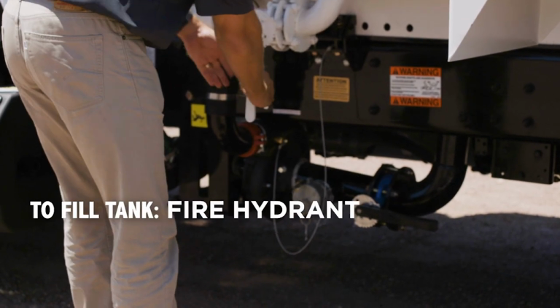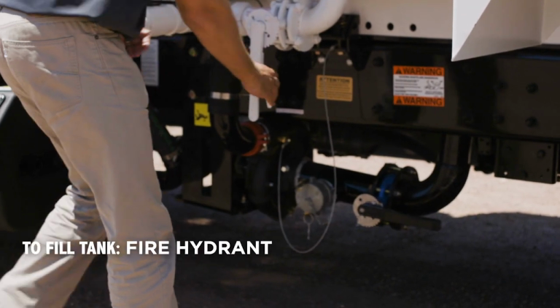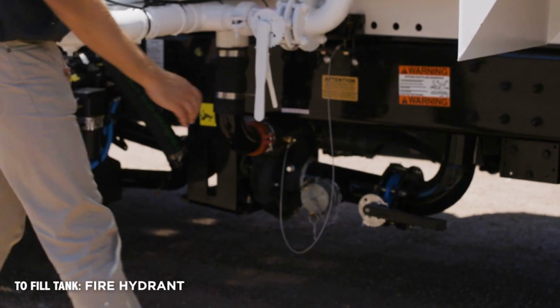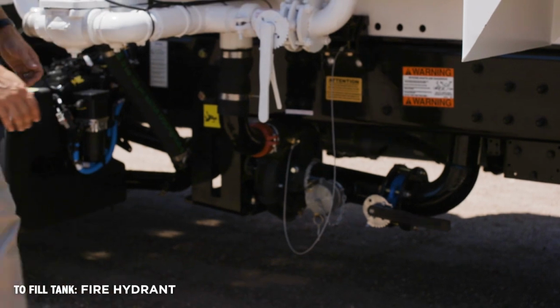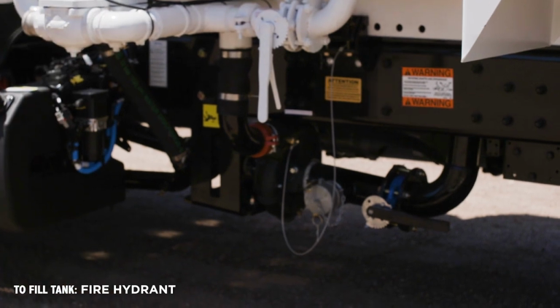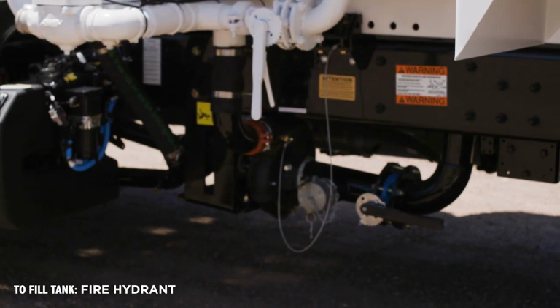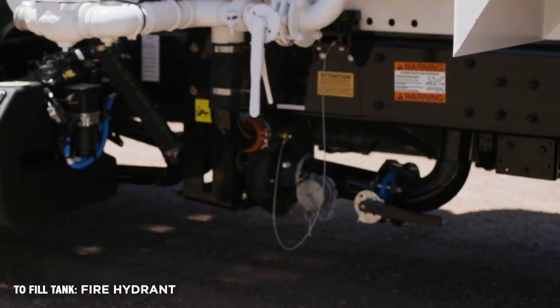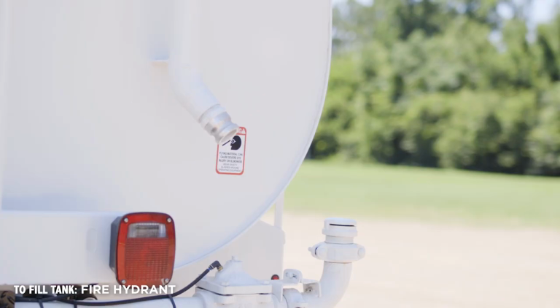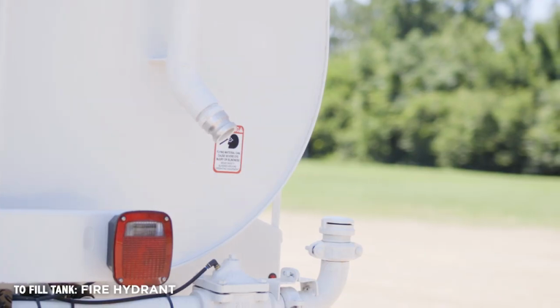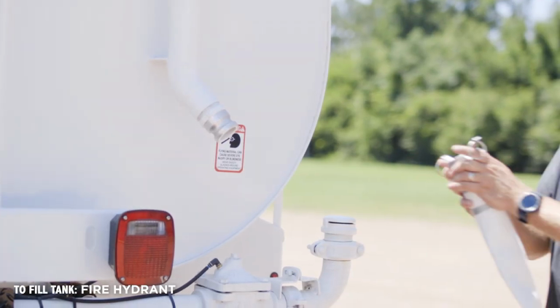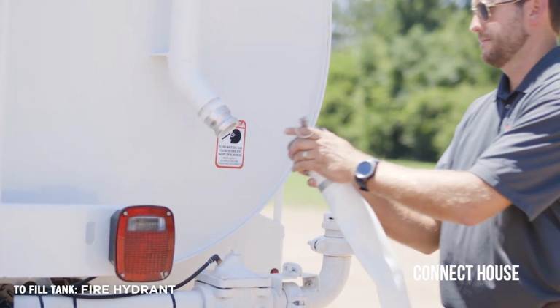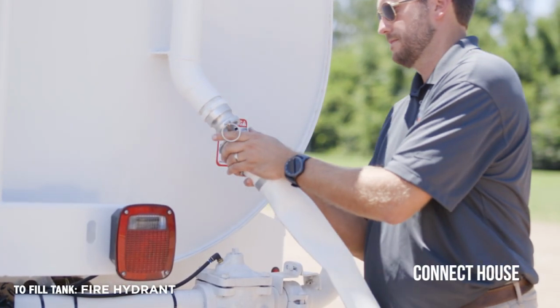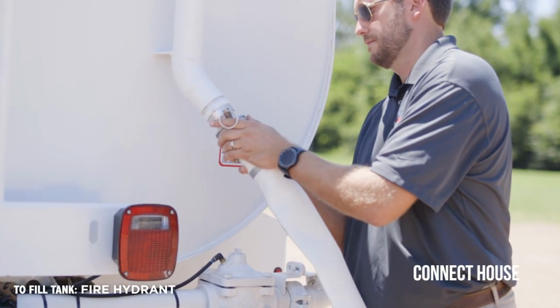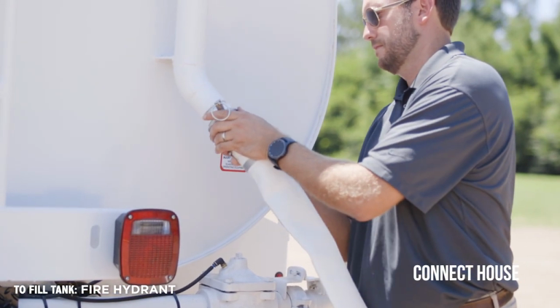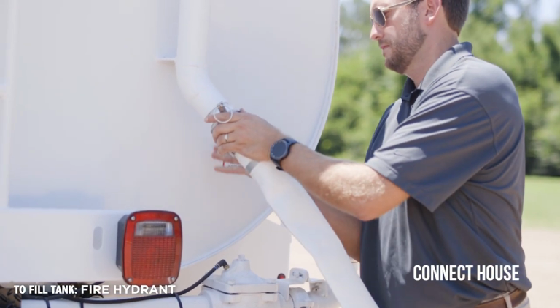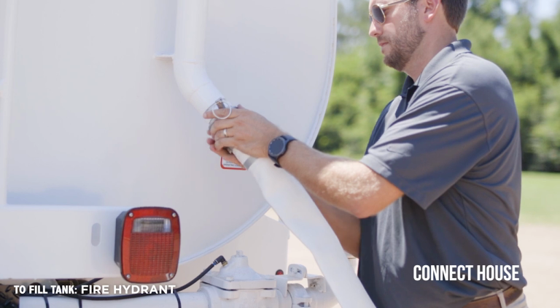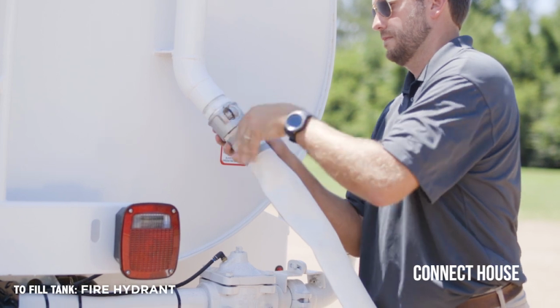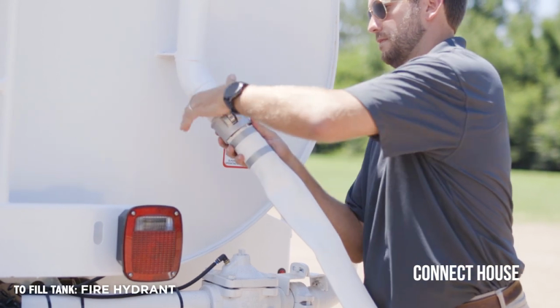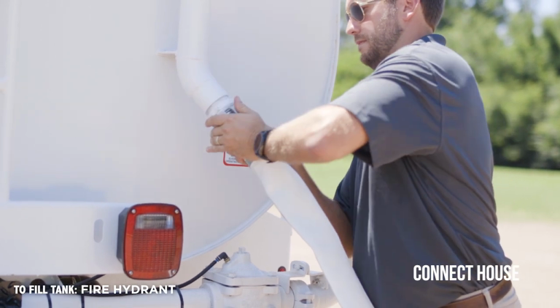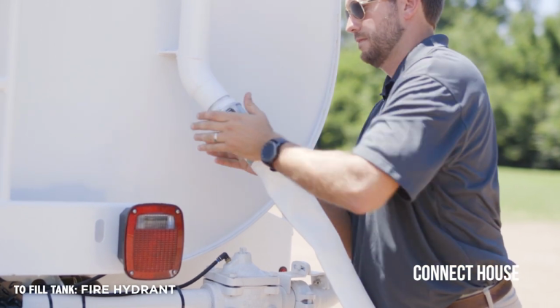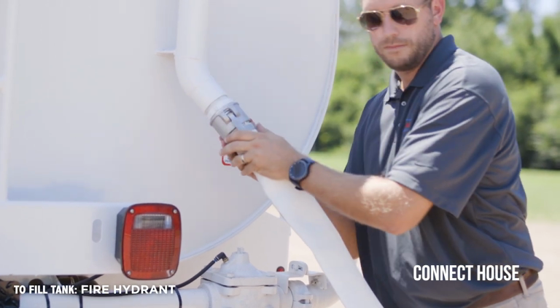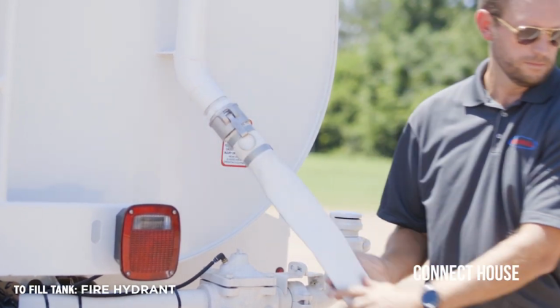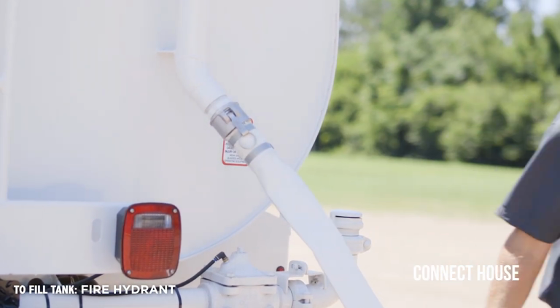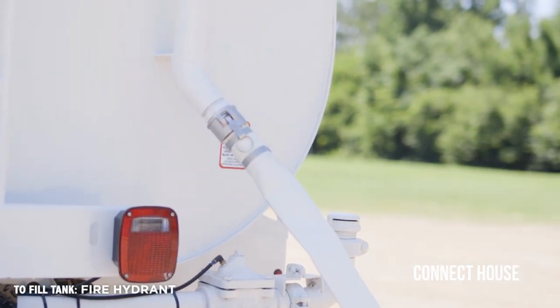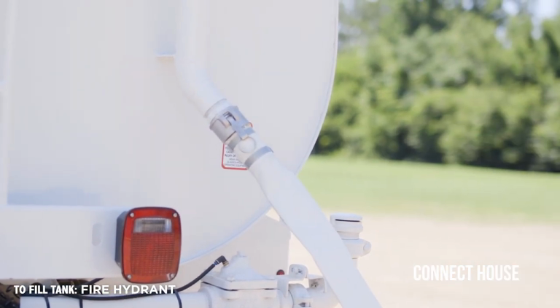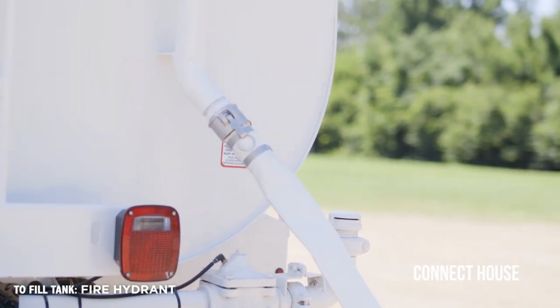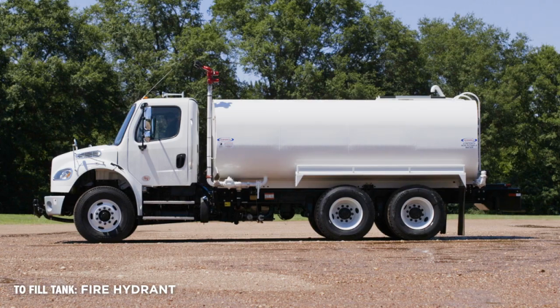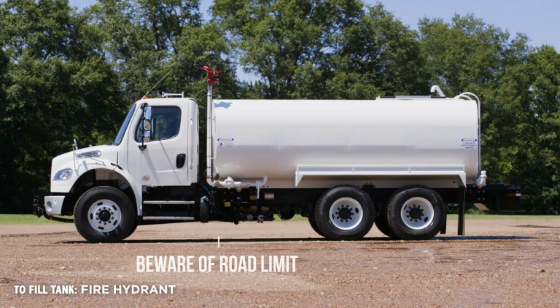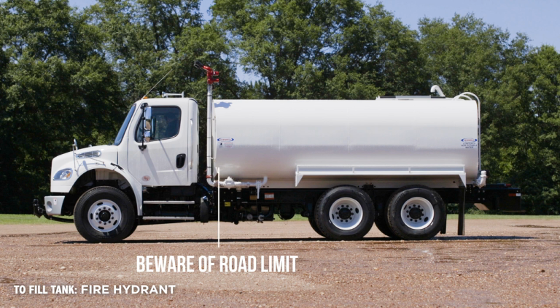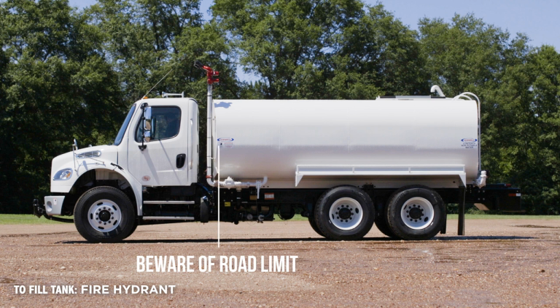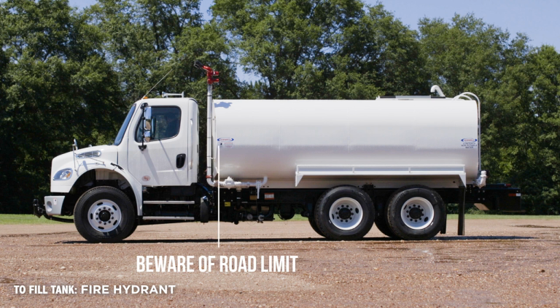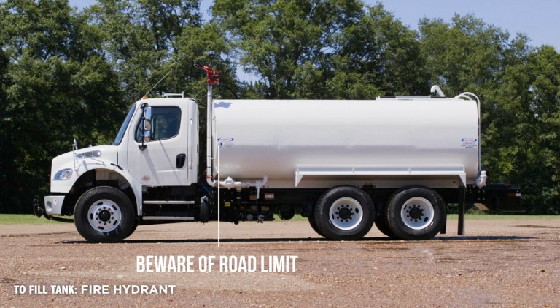When filling via fire hydrant or top fill, connect hose with cam lock to fill pipe at rear of the tank. Connect the other end of the hose to a fire hydrant and turn the hydrant on to begin filling.